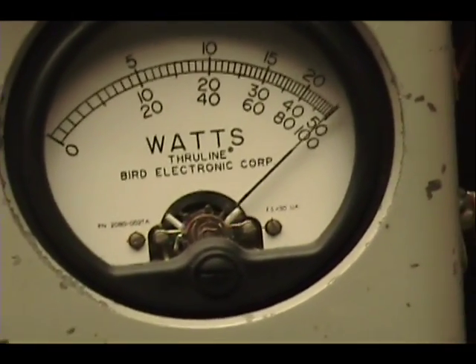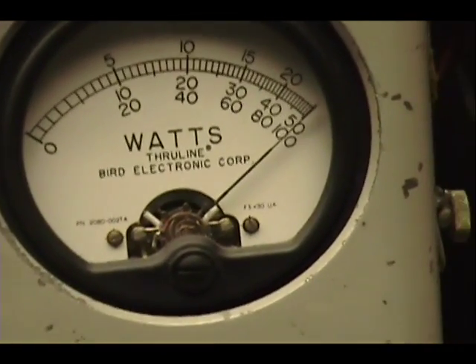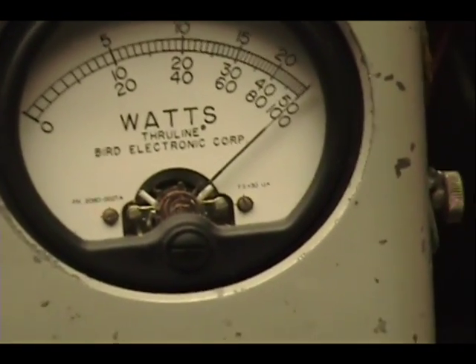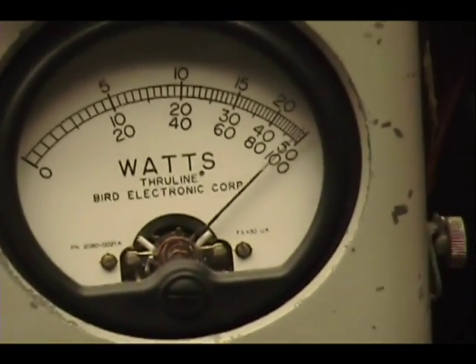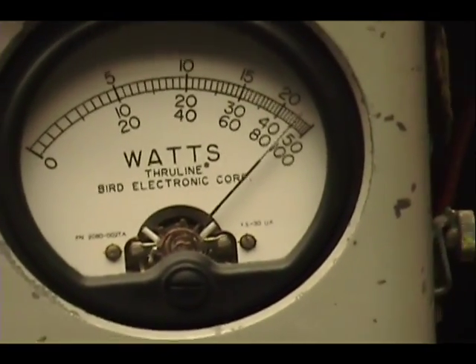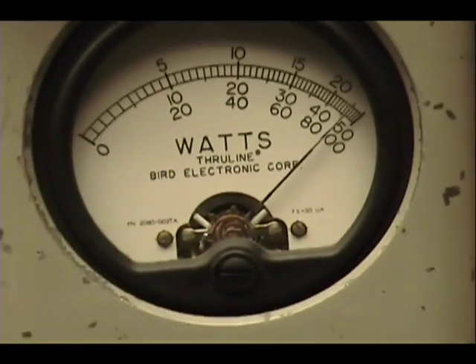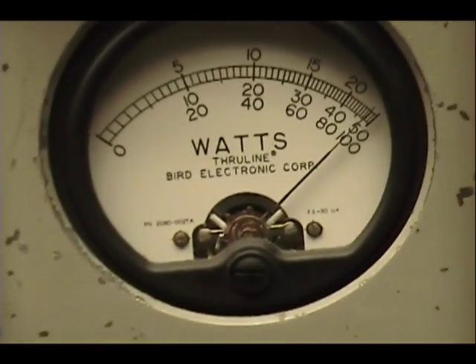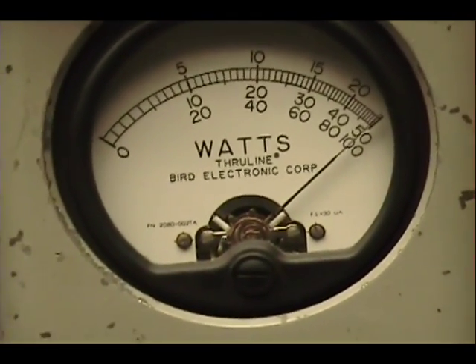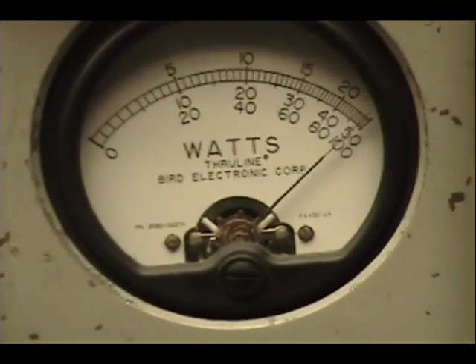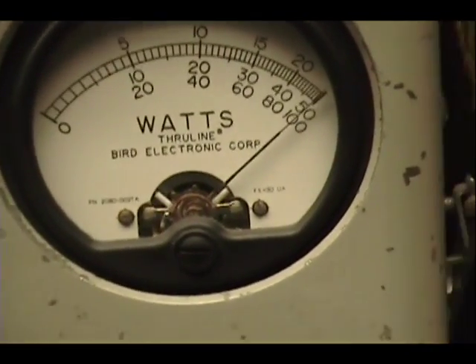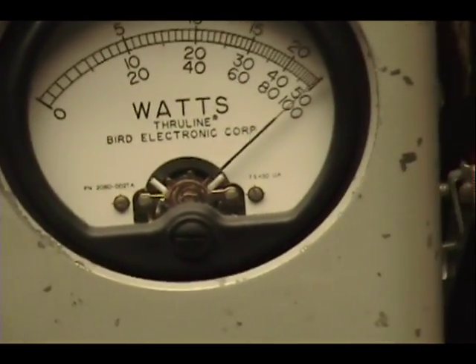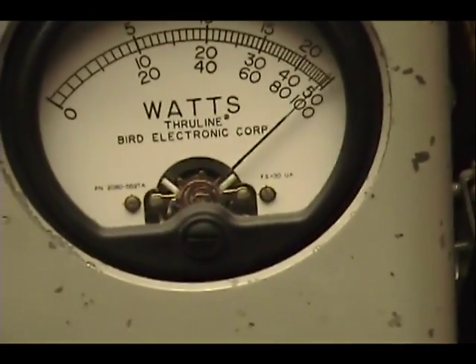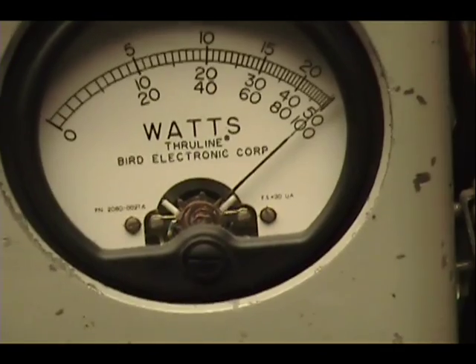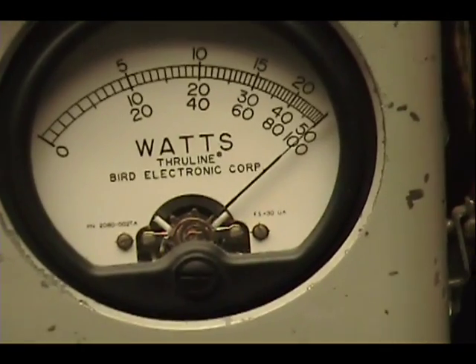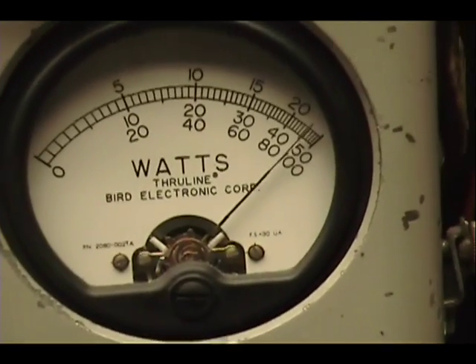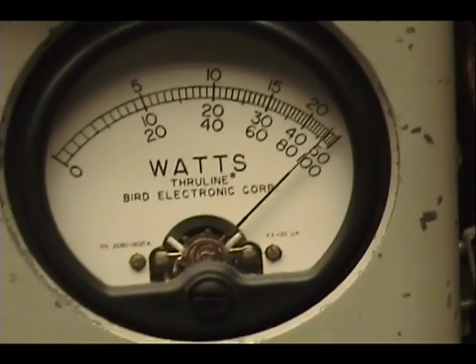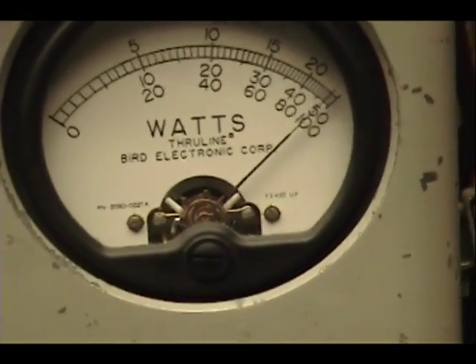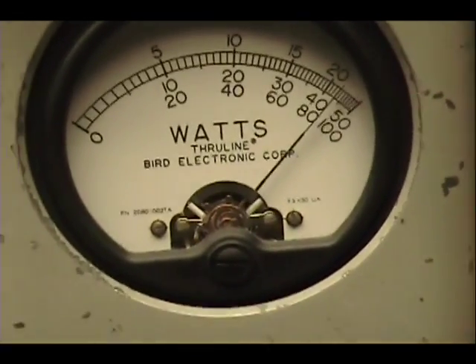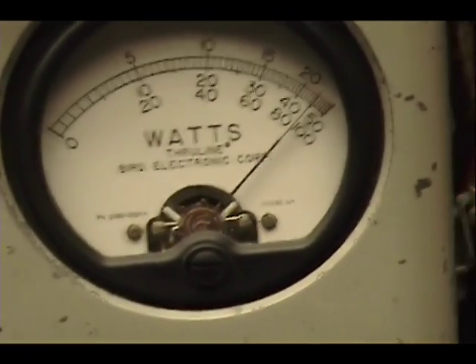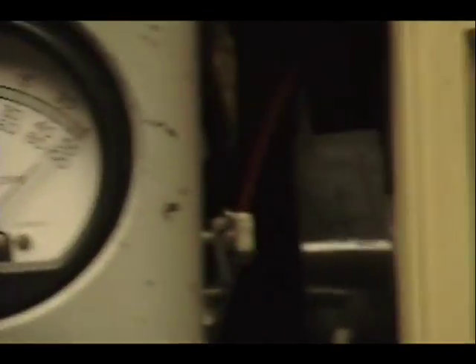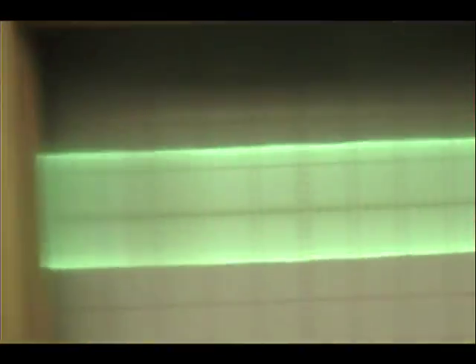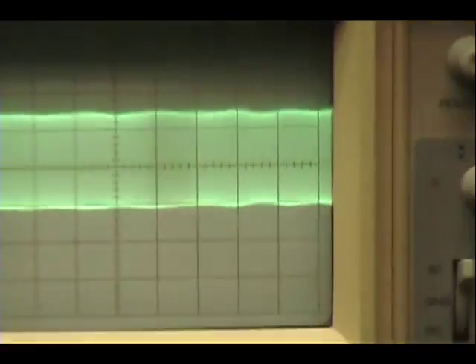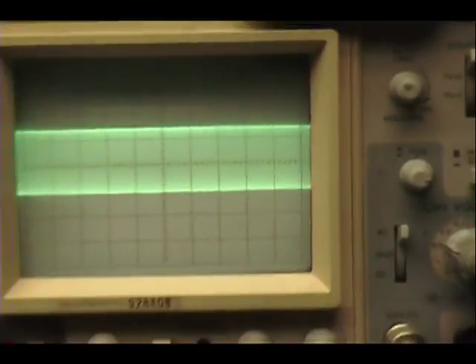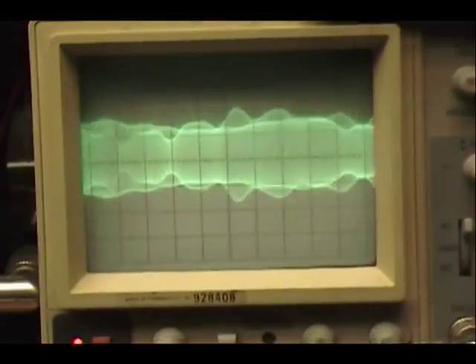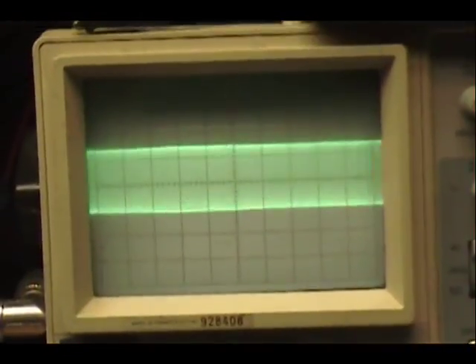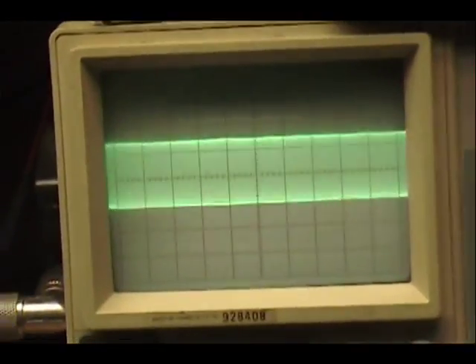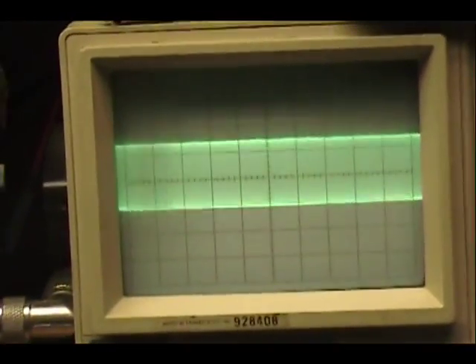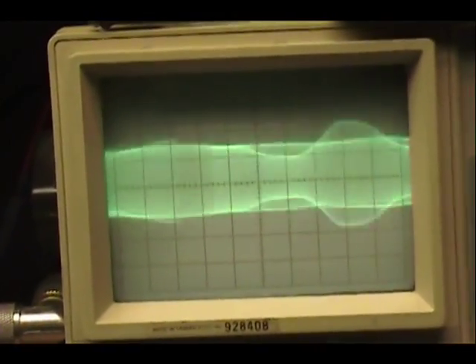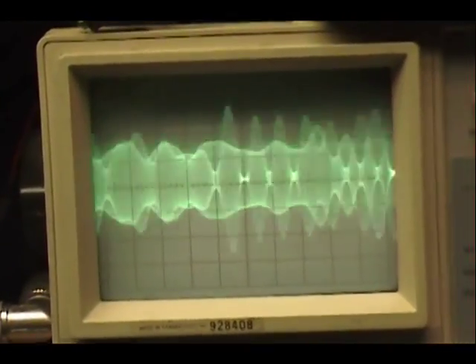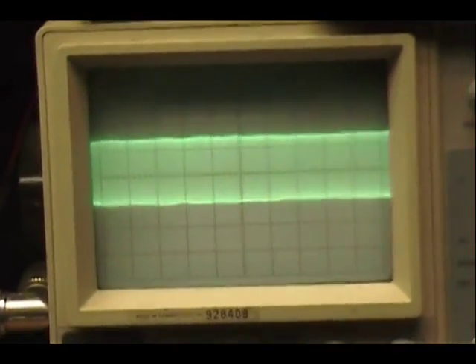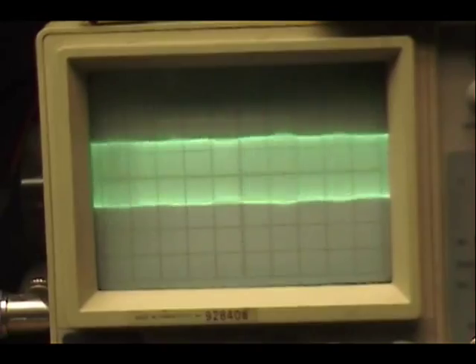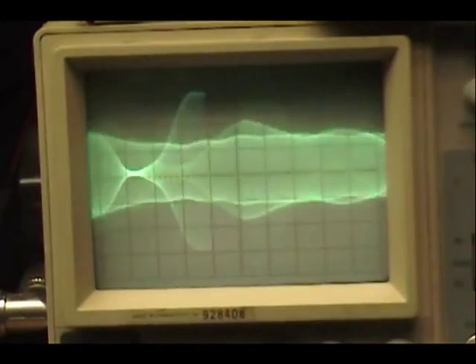Audio check, check, check, check, check — one, two, three, four, five. Audio check, check, check — one, two, three, four.